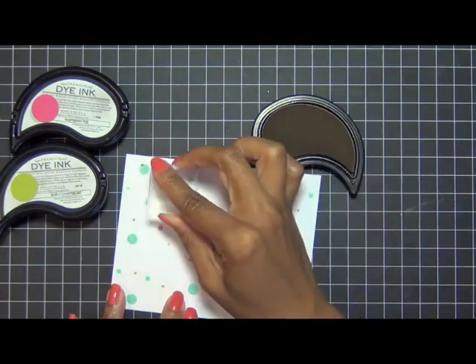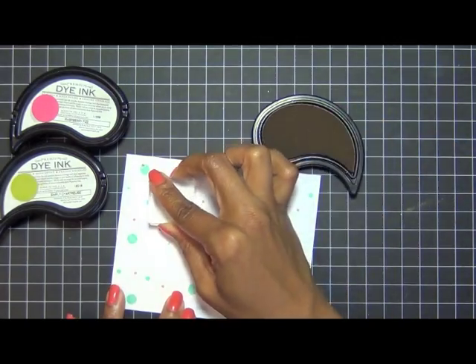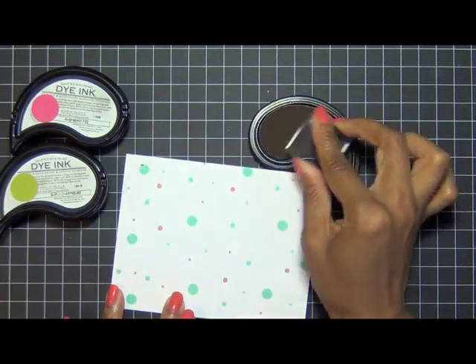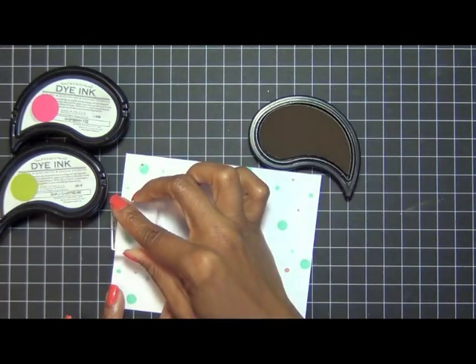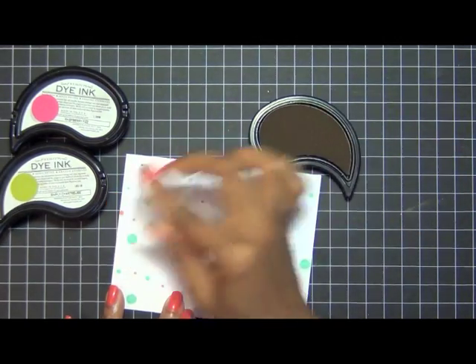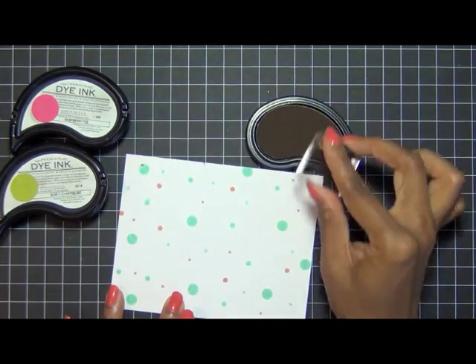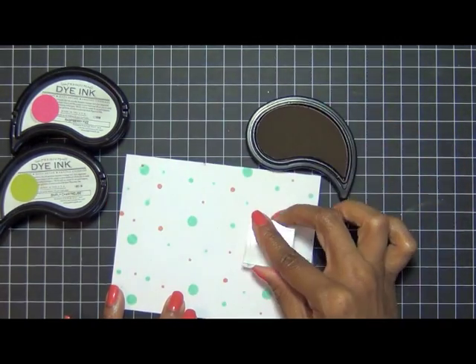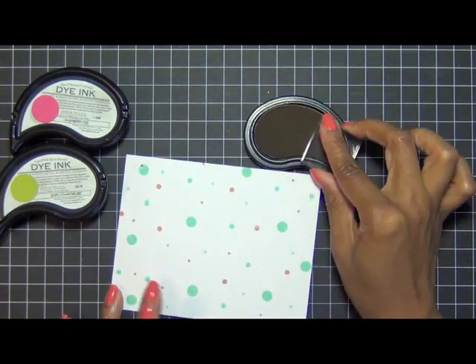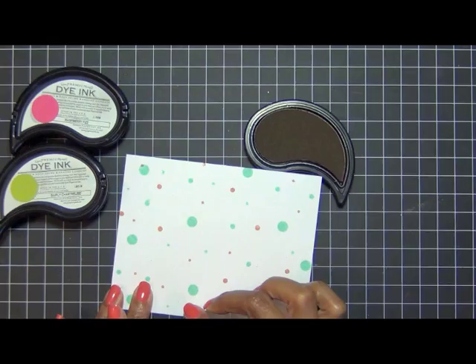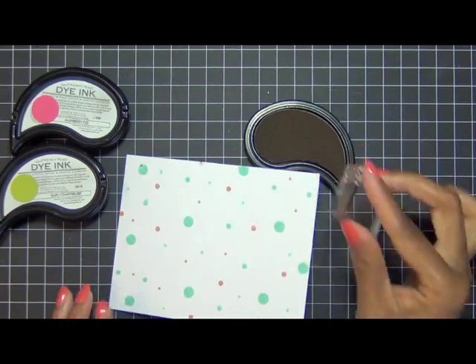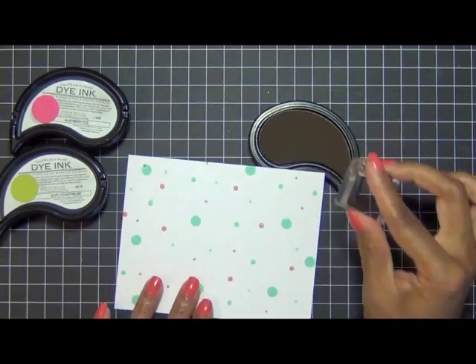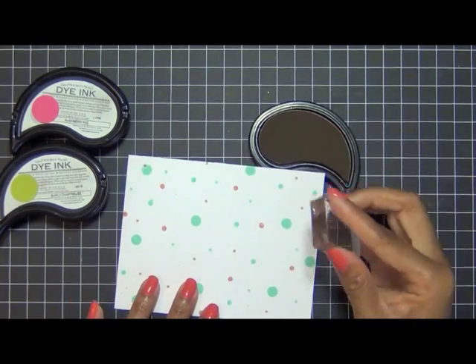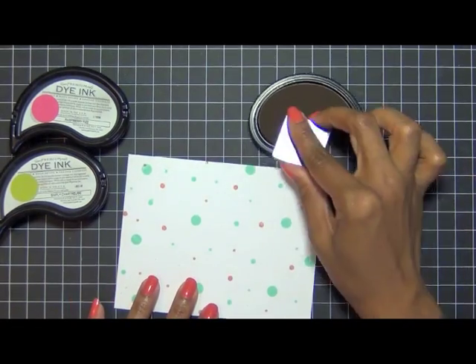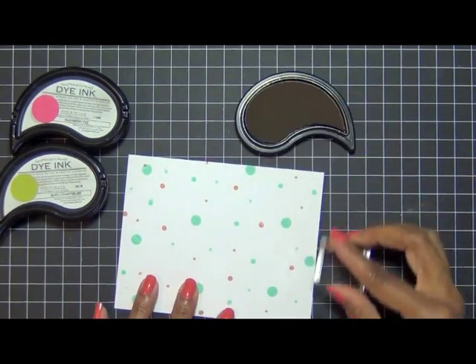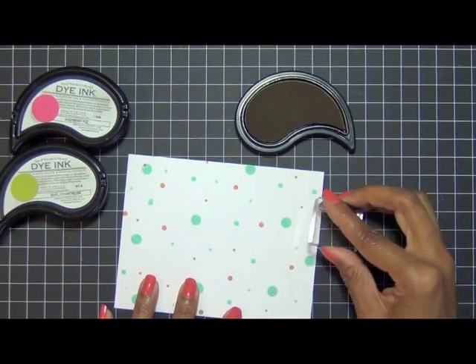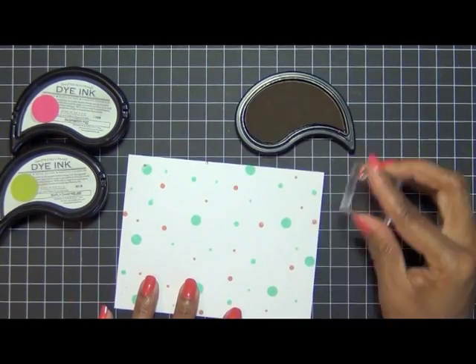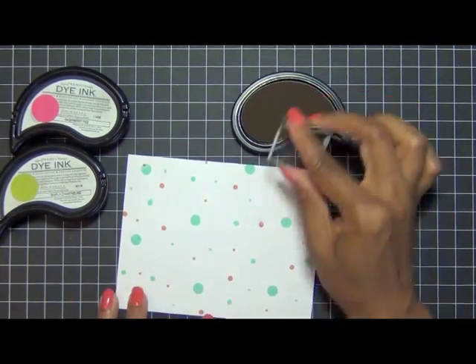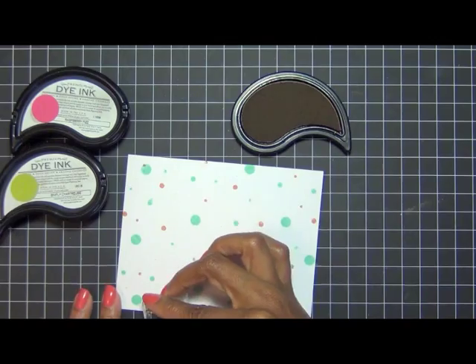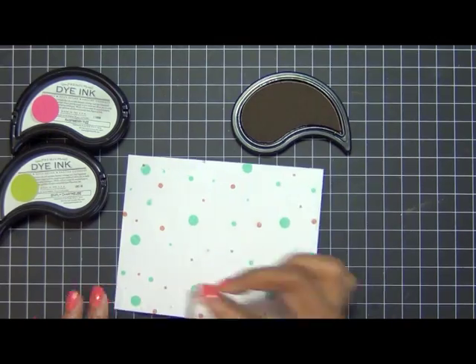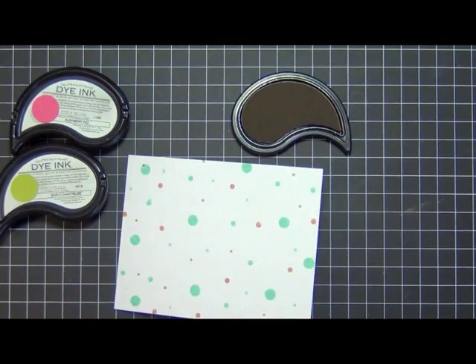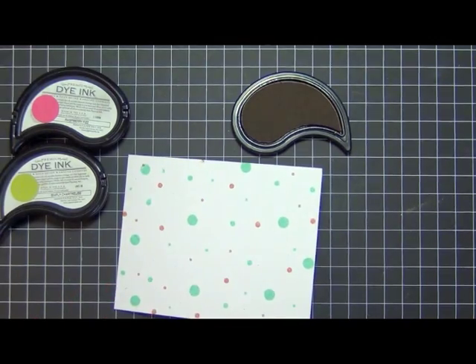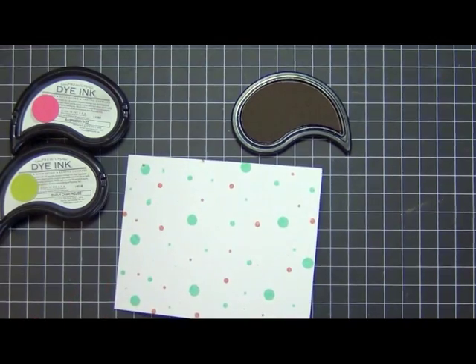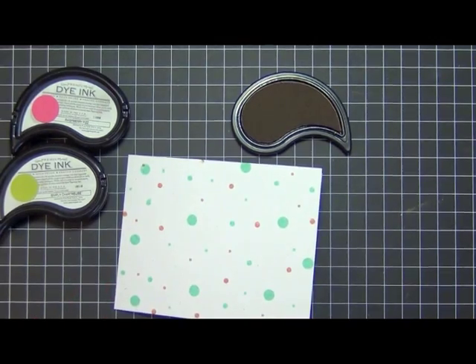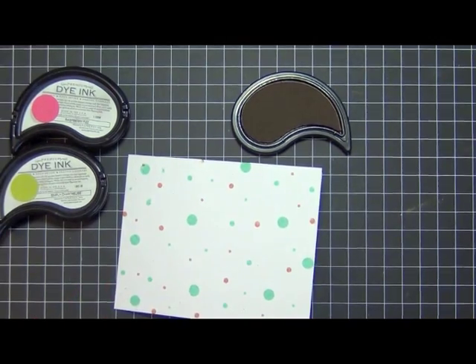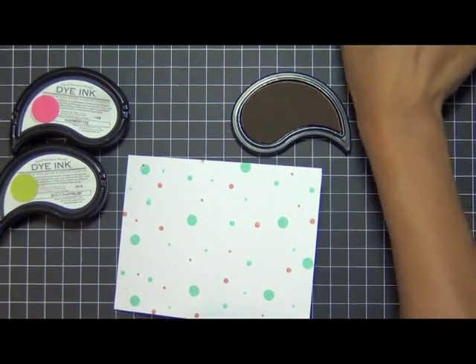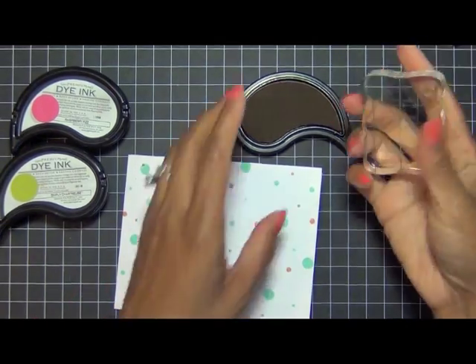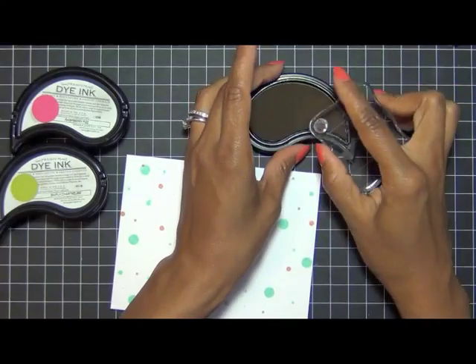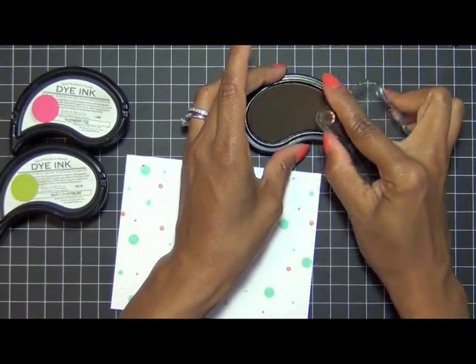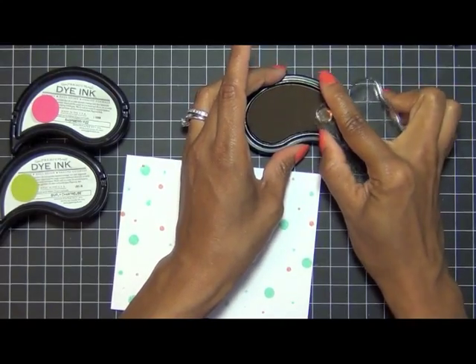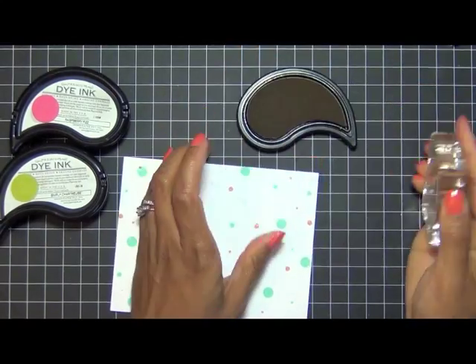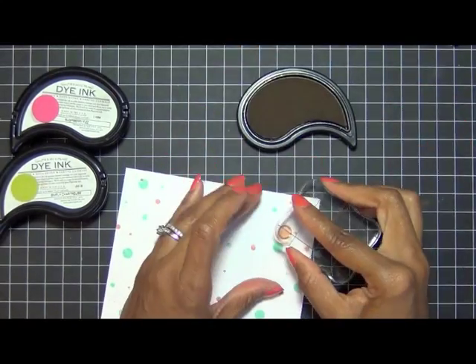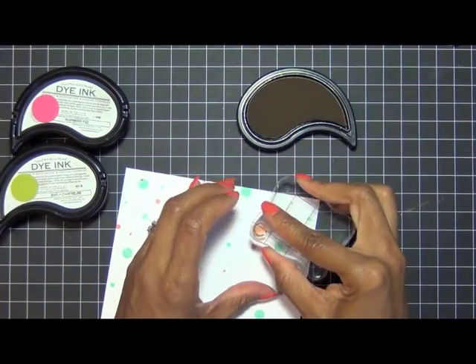I'm using Melon Berry ink here. You can overlap the circles — it's okay if they kind of overlap or touch. This is the largest one here.